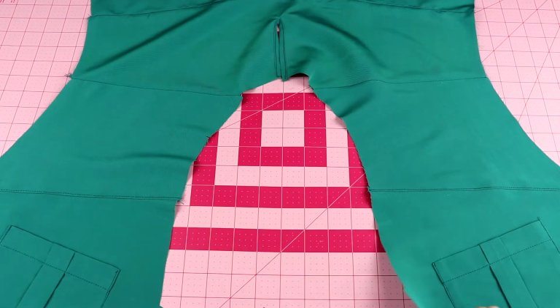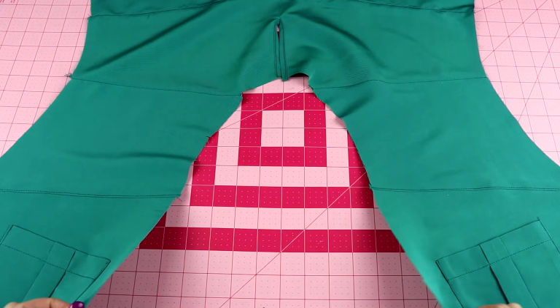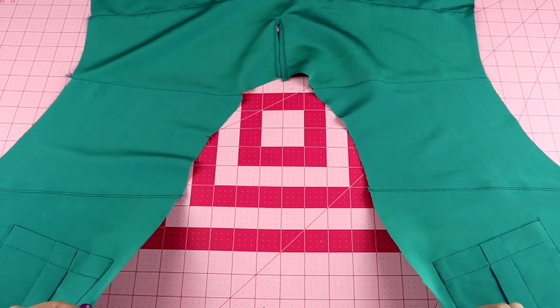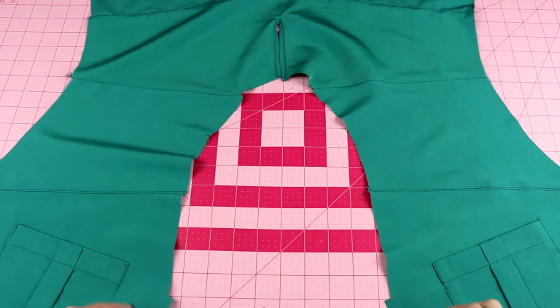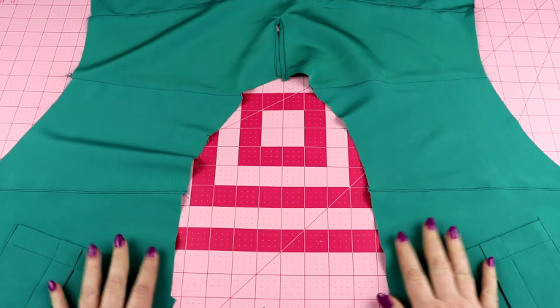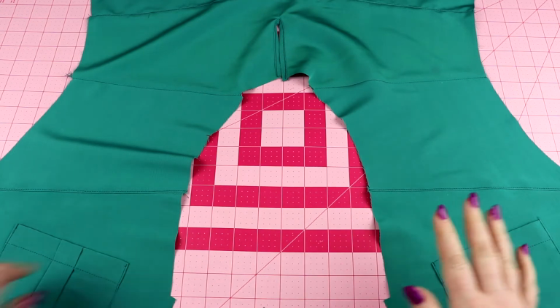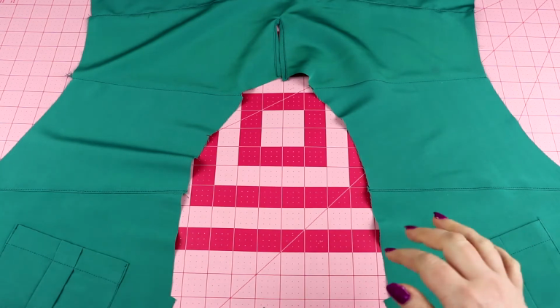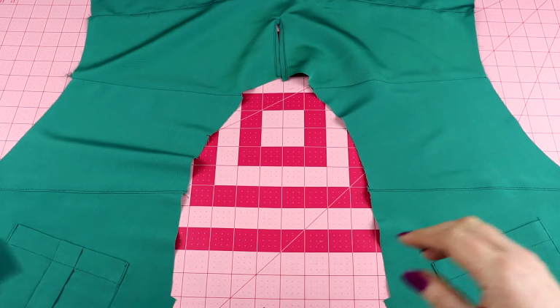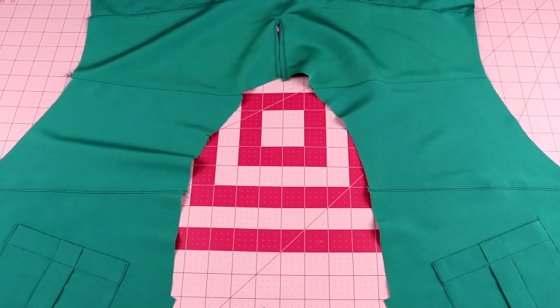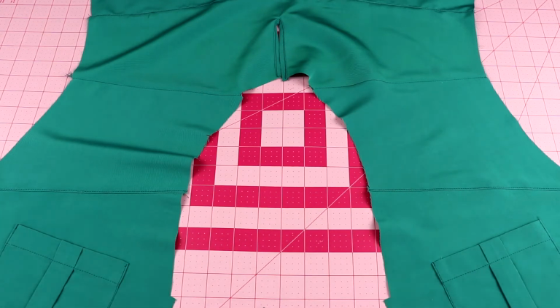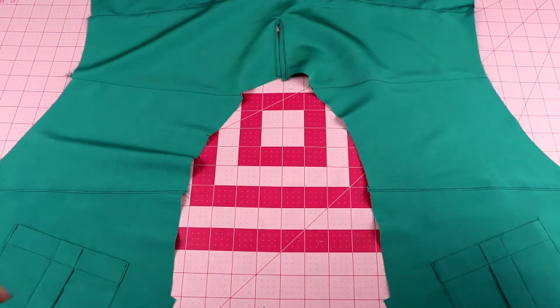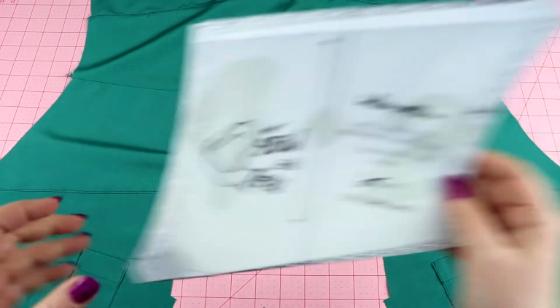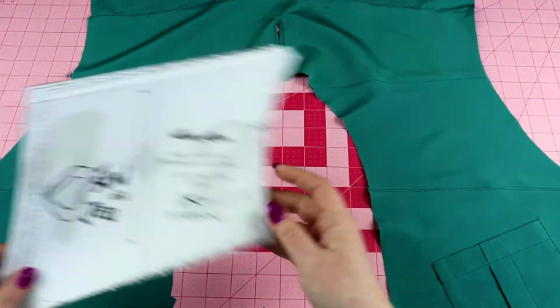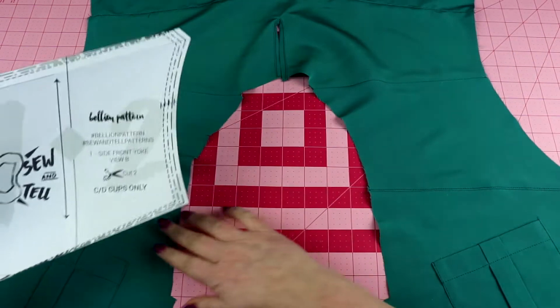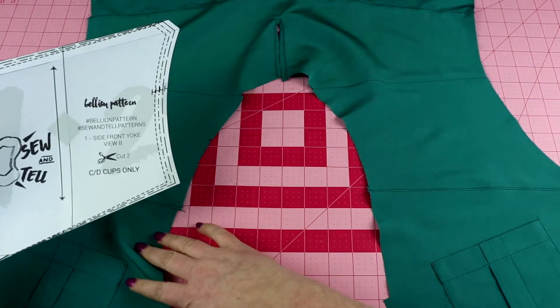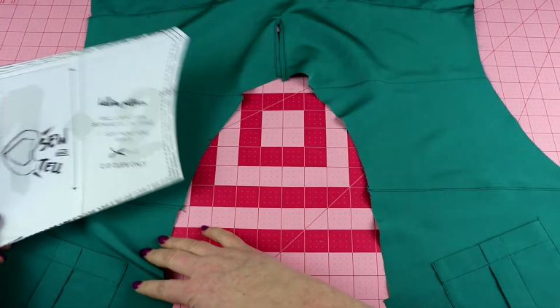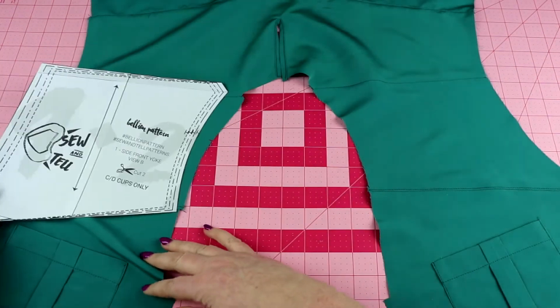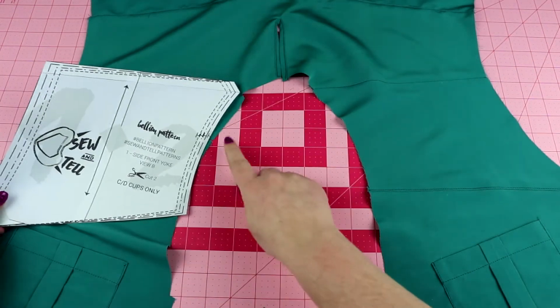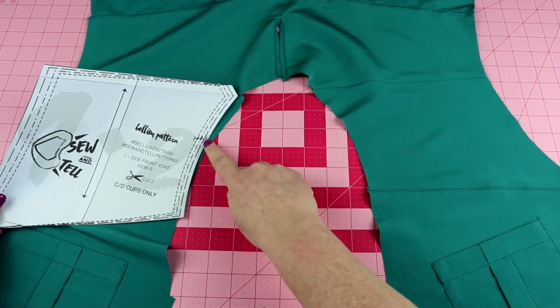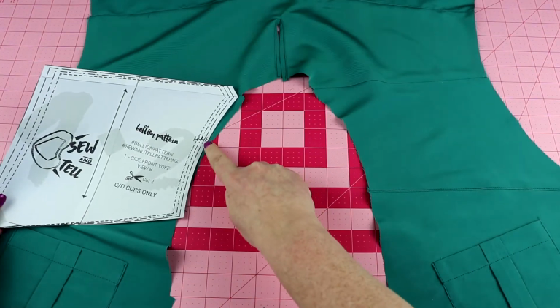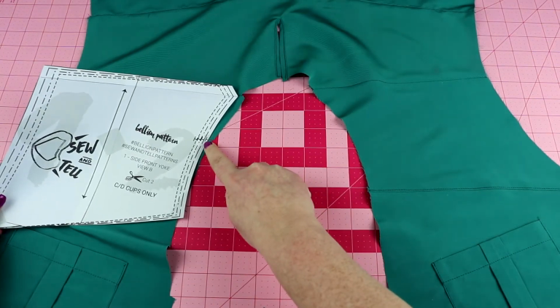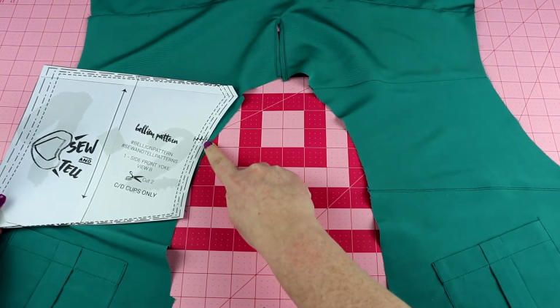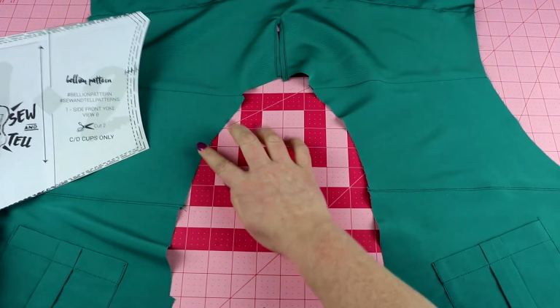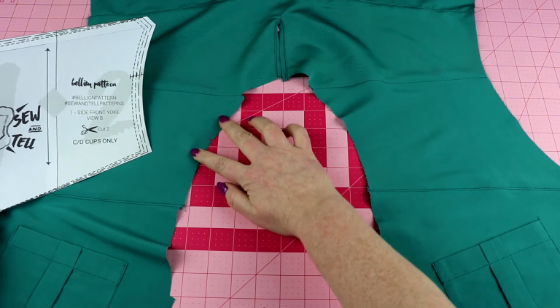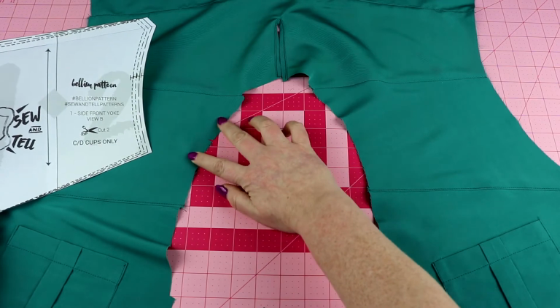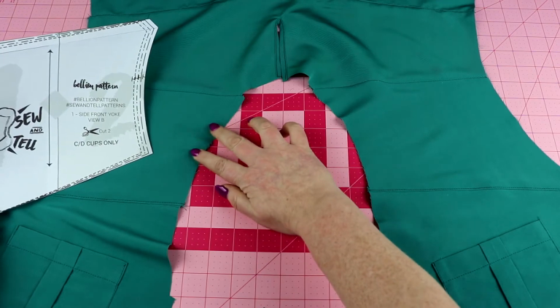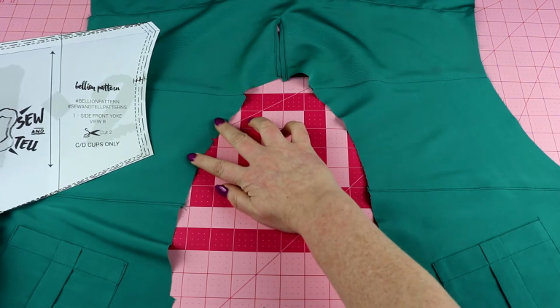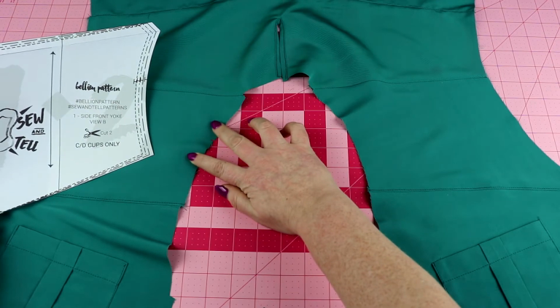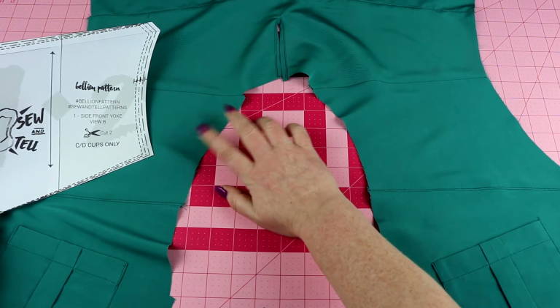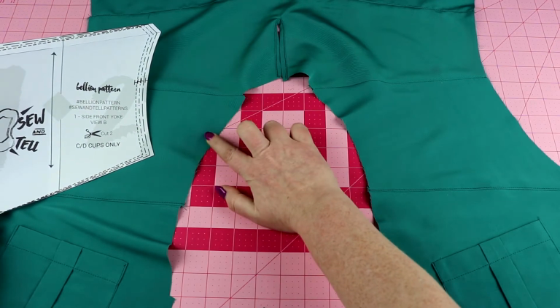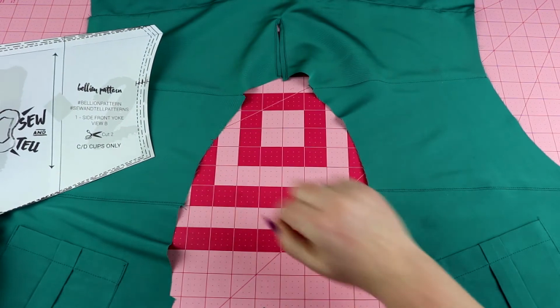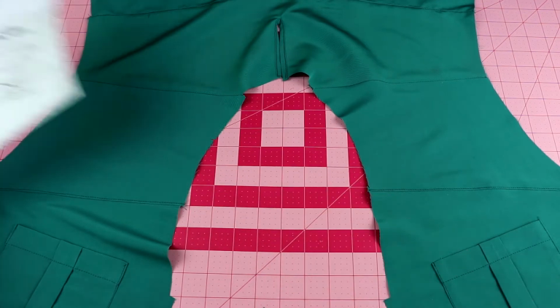Our center front has yet to be sewn up. I want to bring in the pattern piece of this front yoke so you can see there is a notch here, and we're going to be using this notch to sew on the neckline.